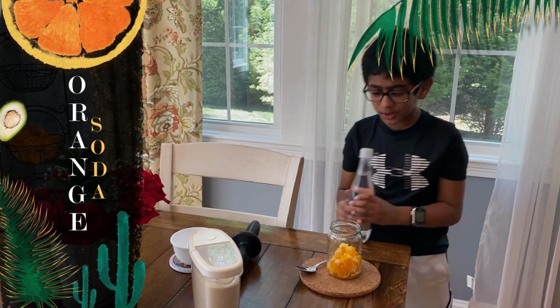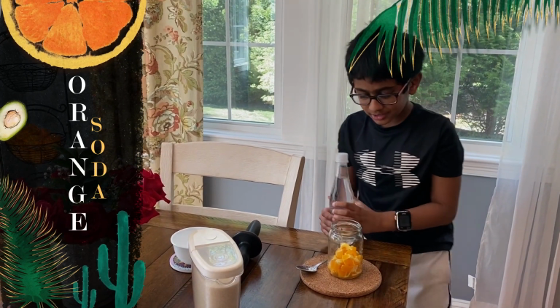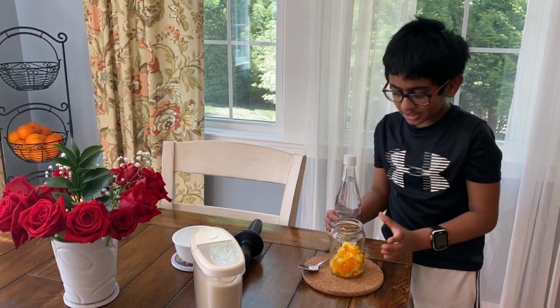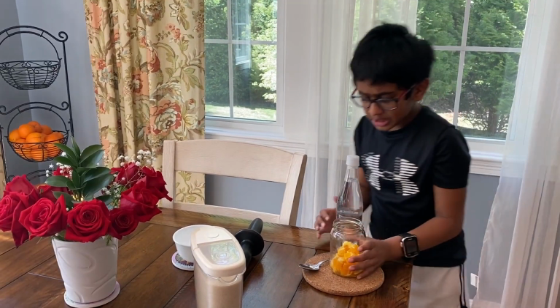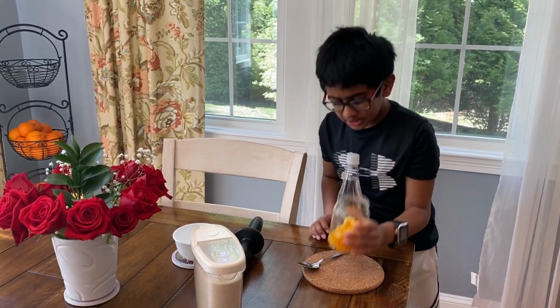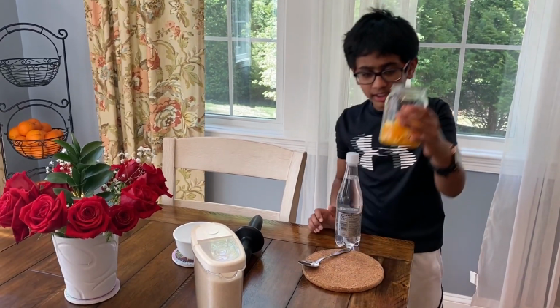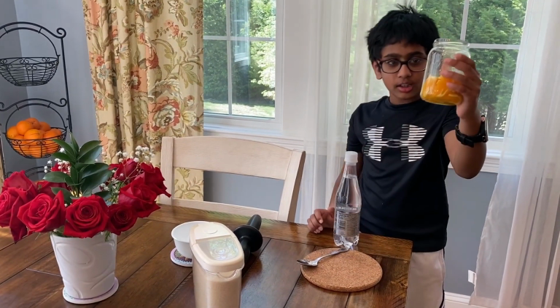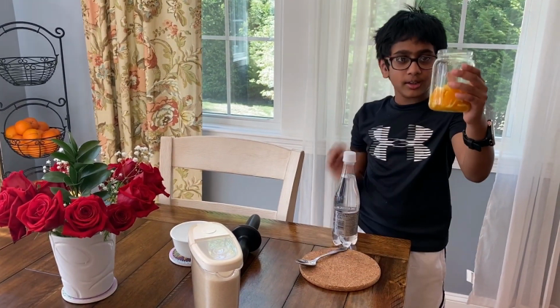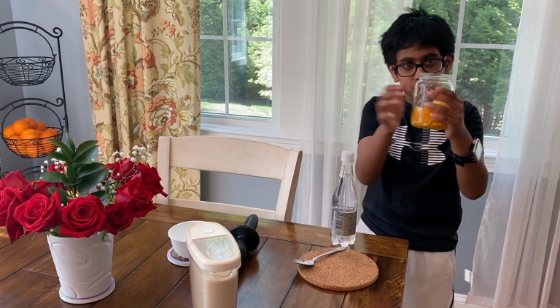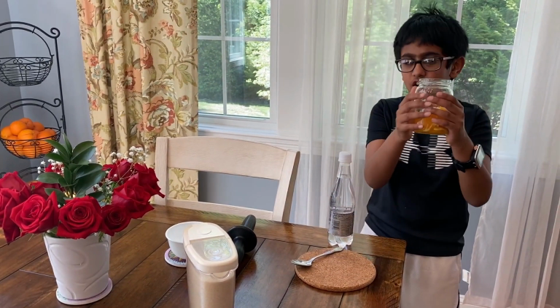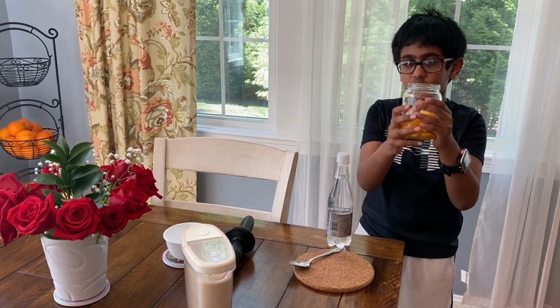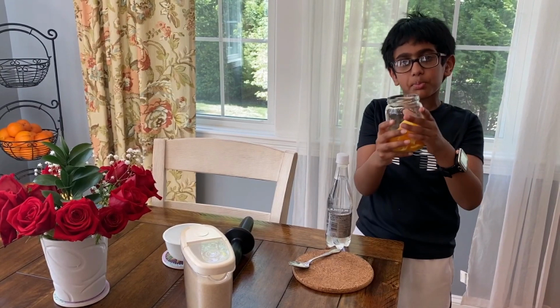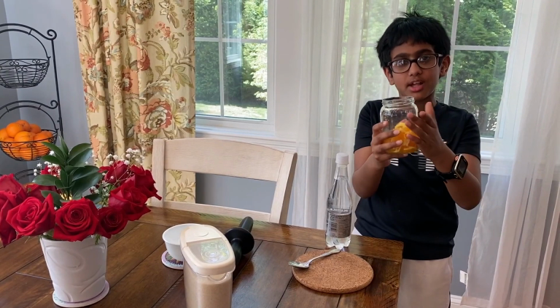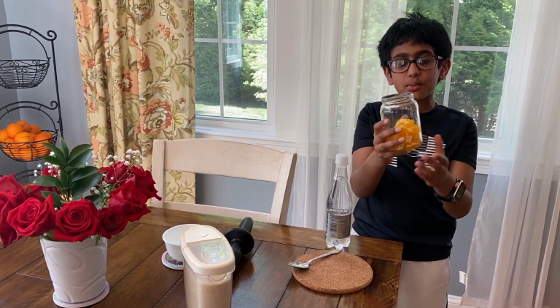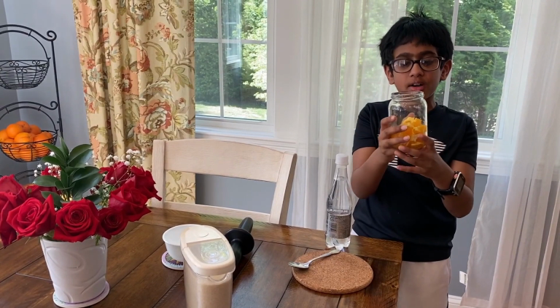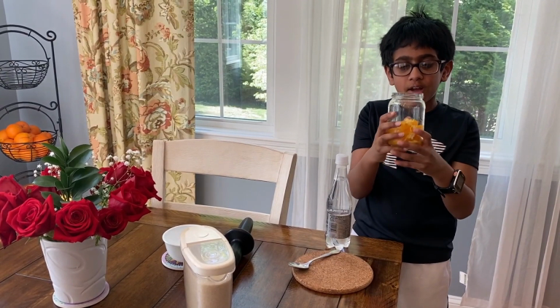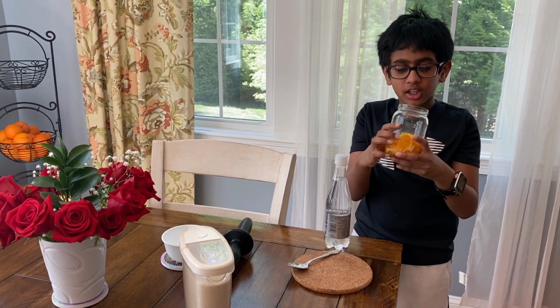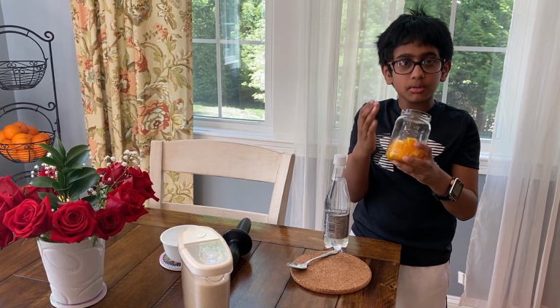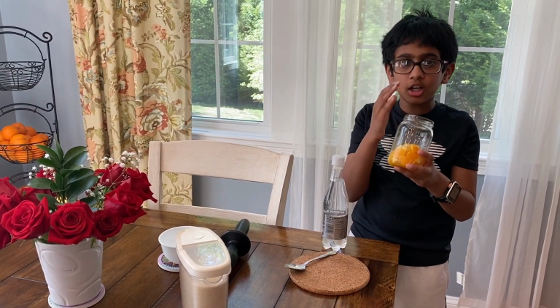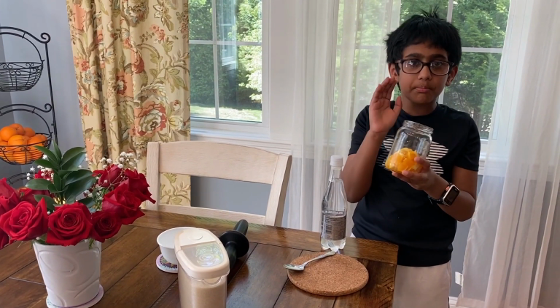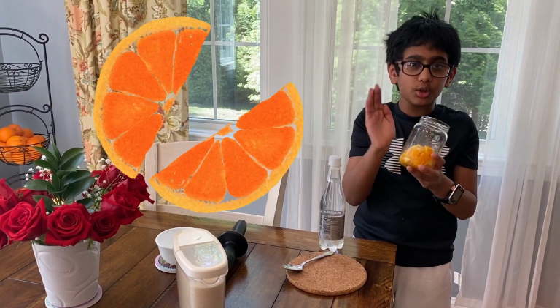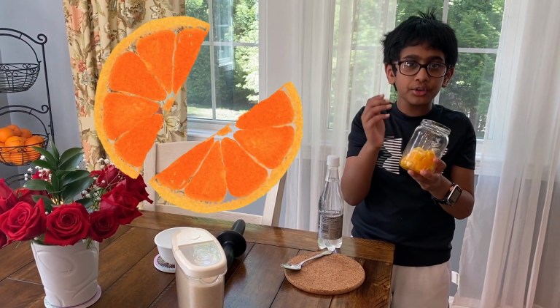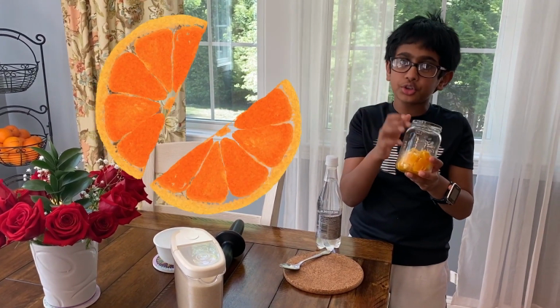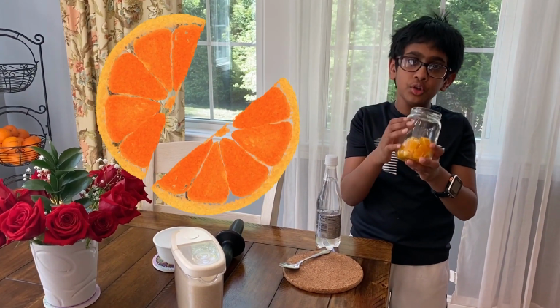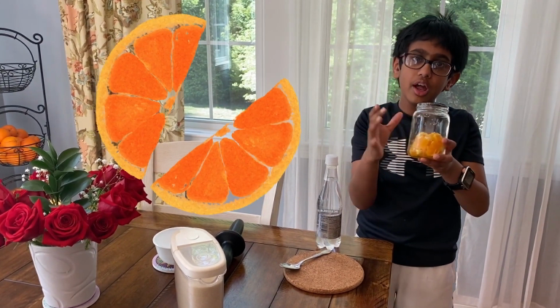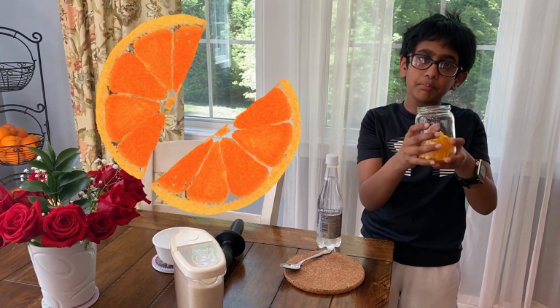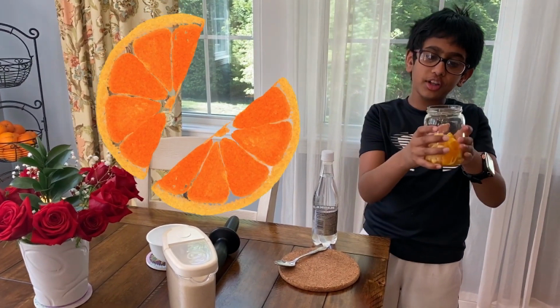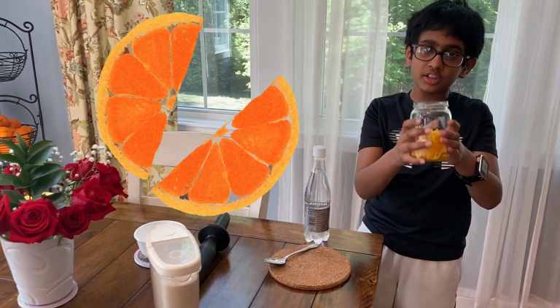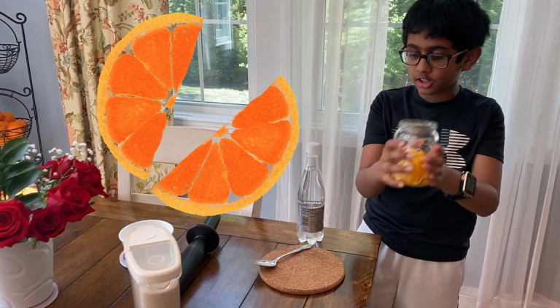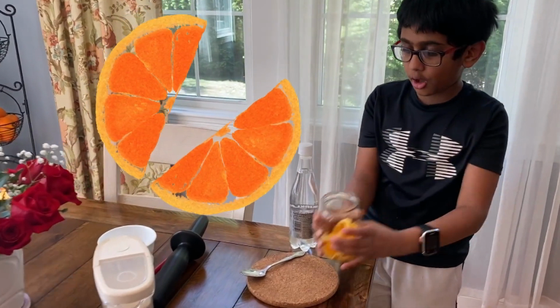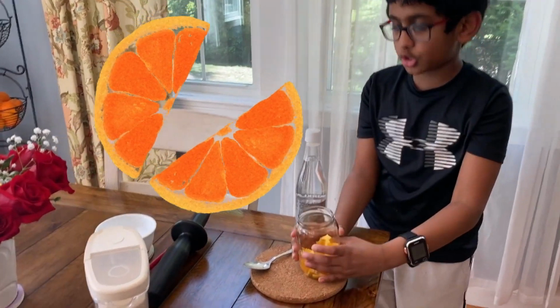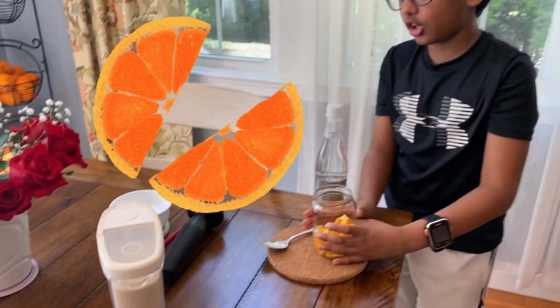First, take a jar or cup or whatever you want, cut up an orange or two and put it inside the cup or jar.